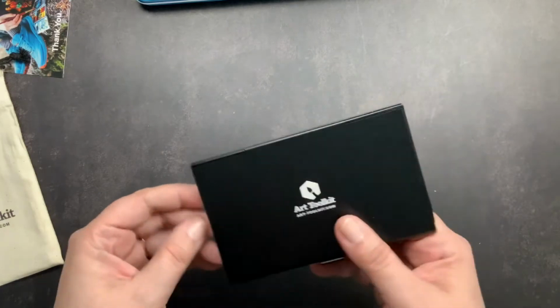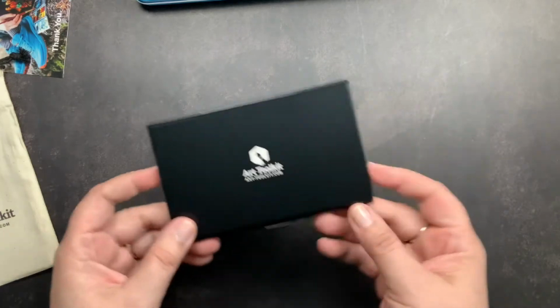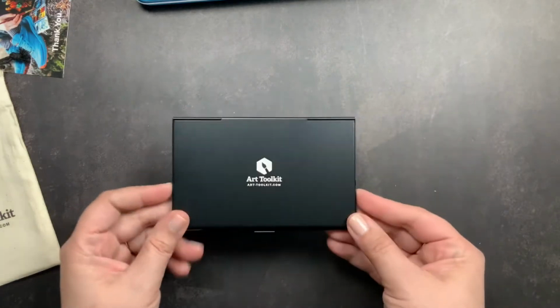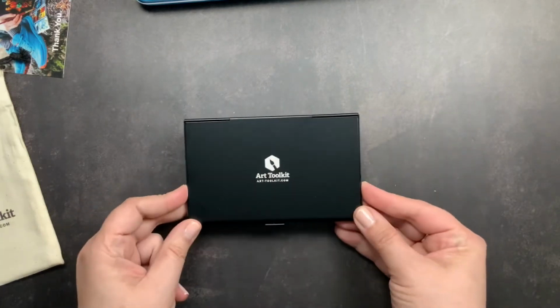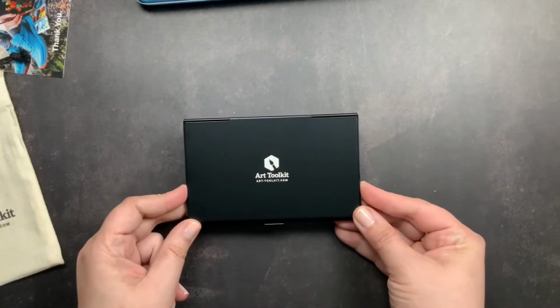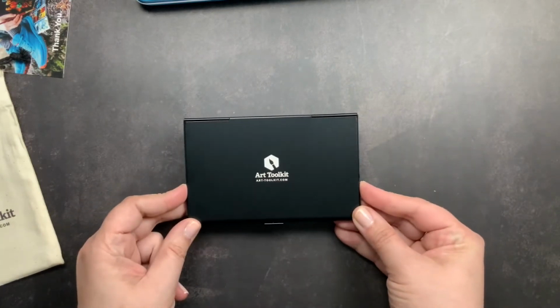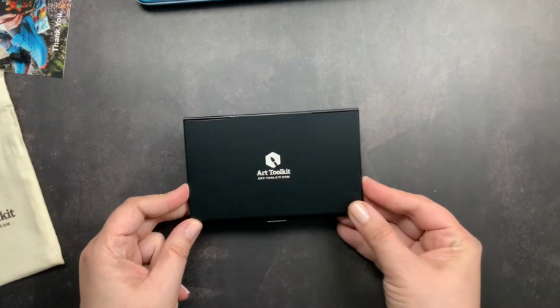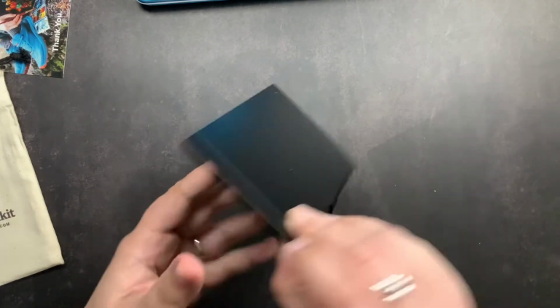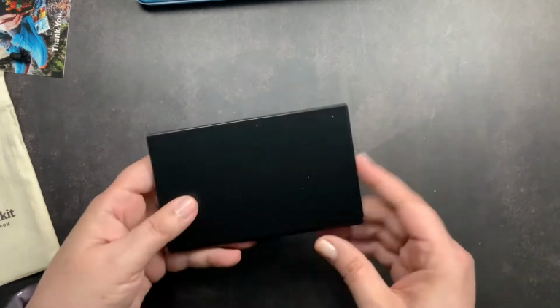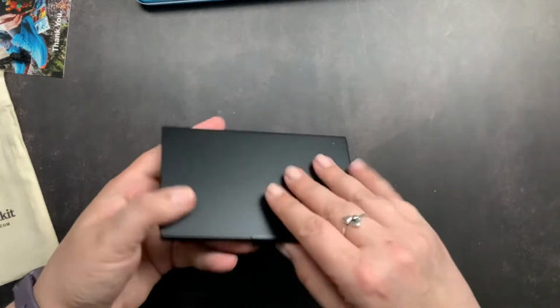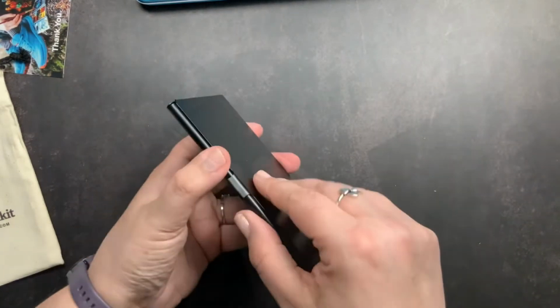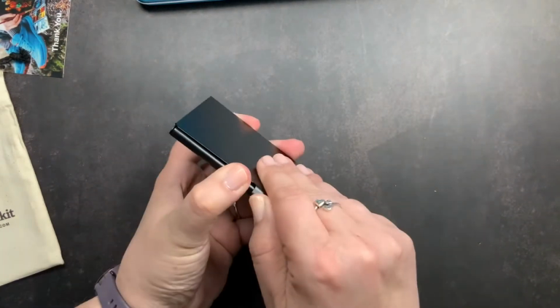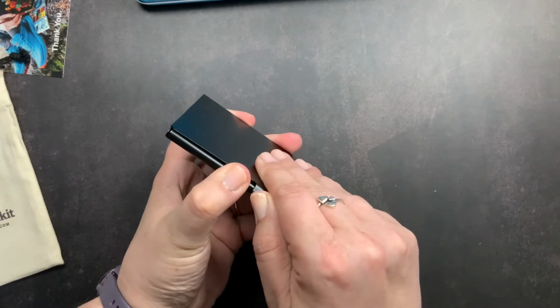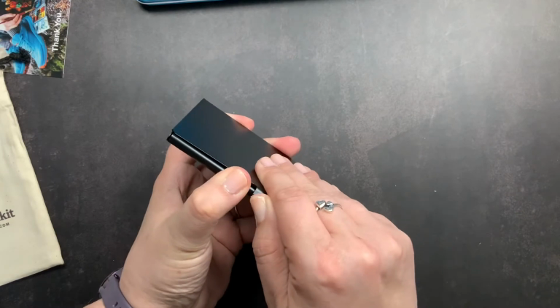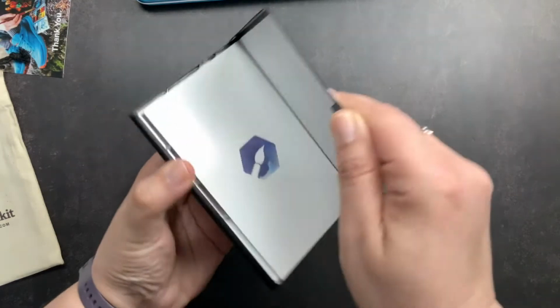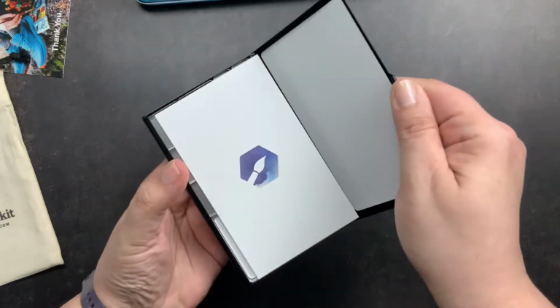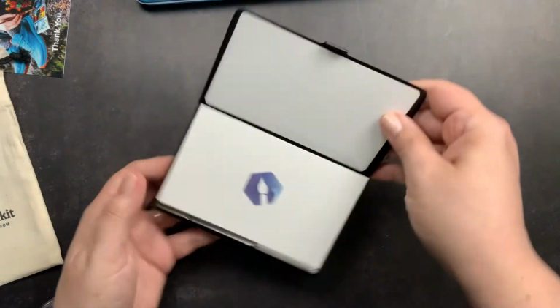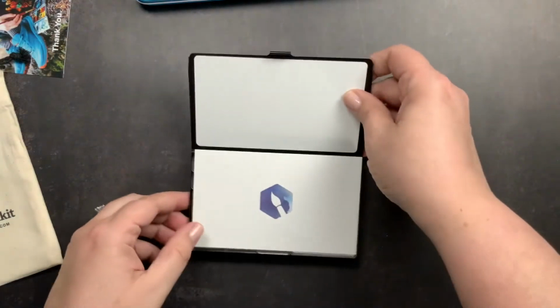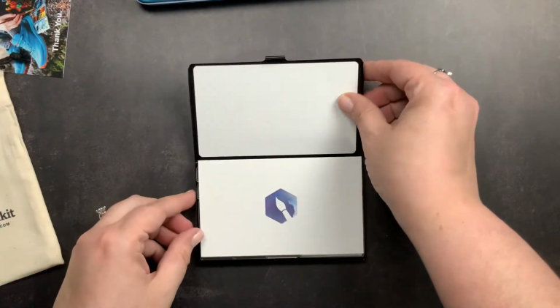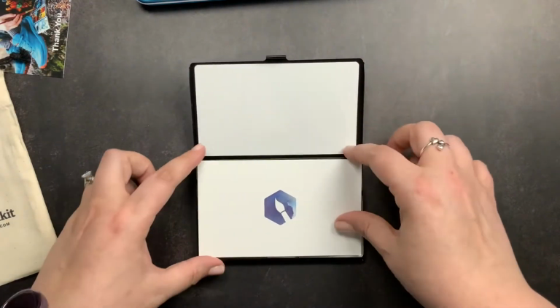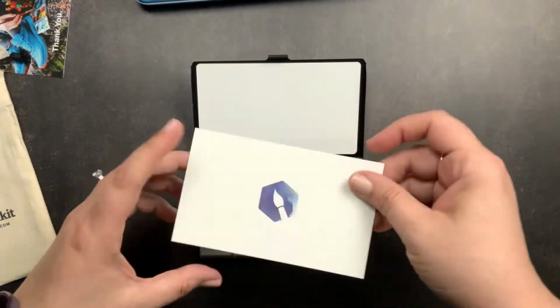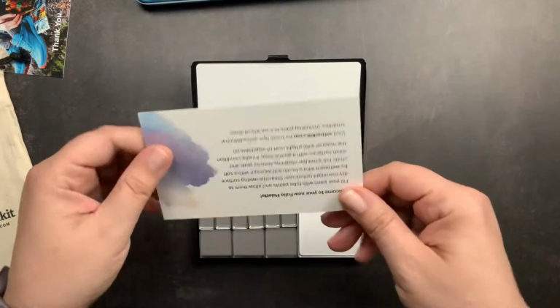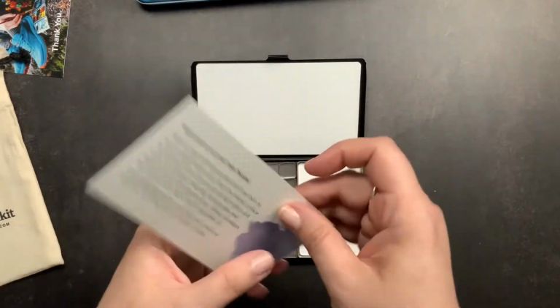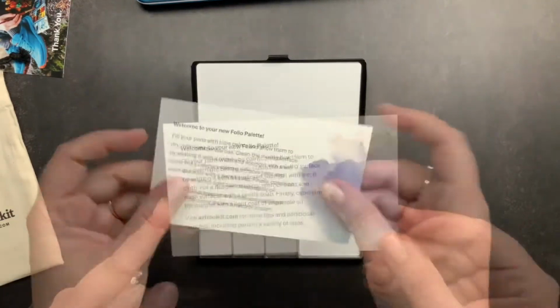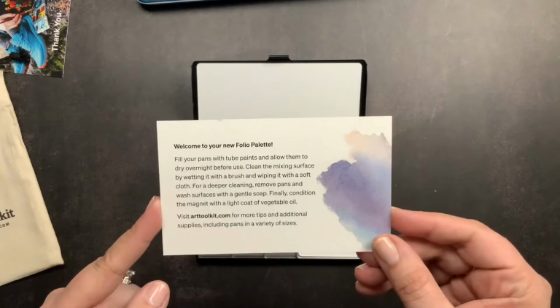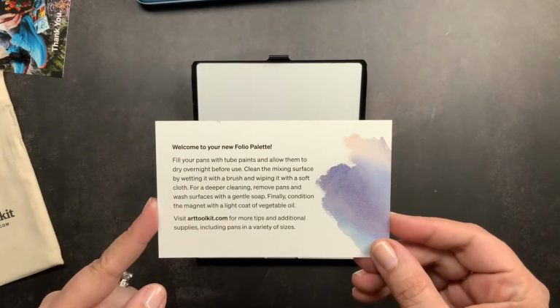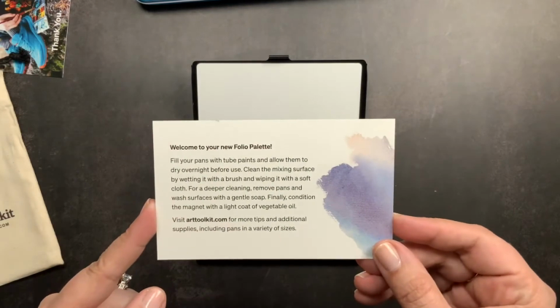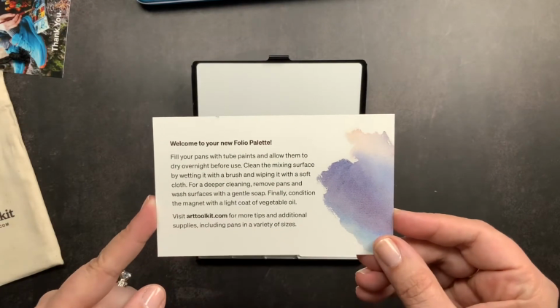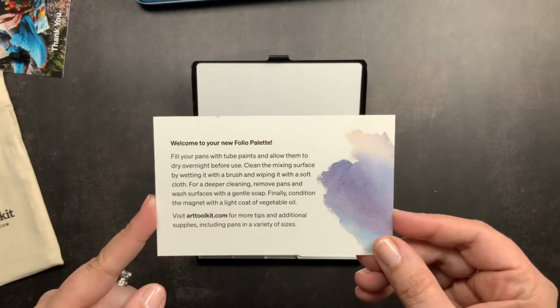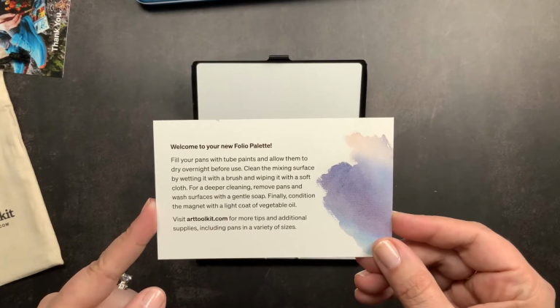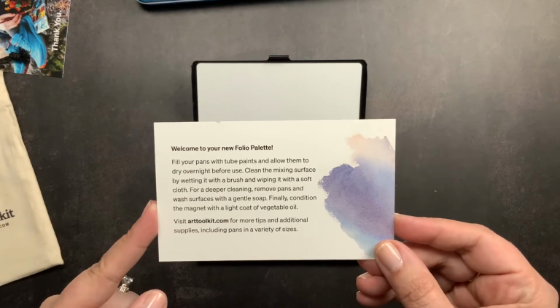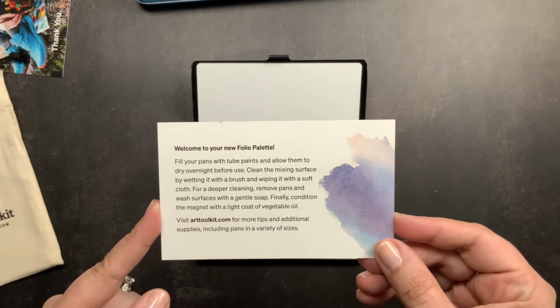On the back it says Art Toolkit with their website, and it just slides open like that. It has a little card with some tips and tricks for using your Folio palette.